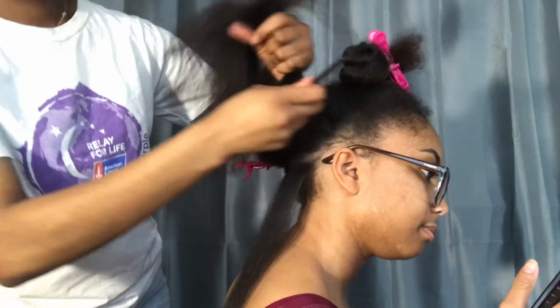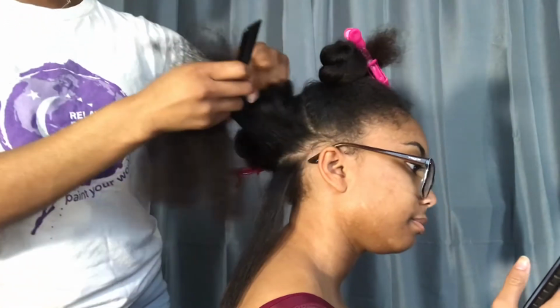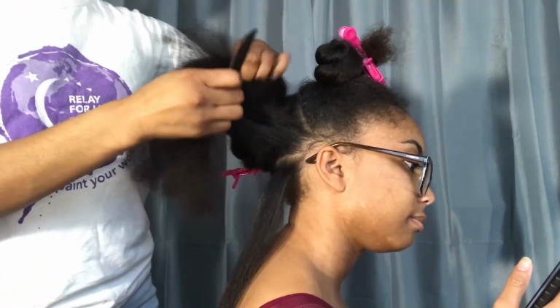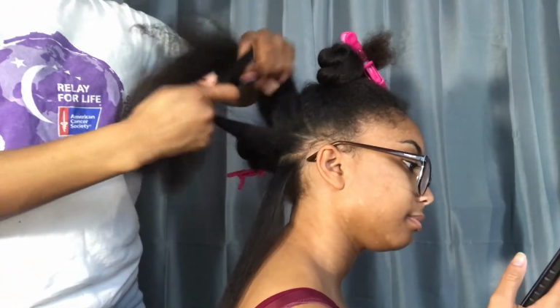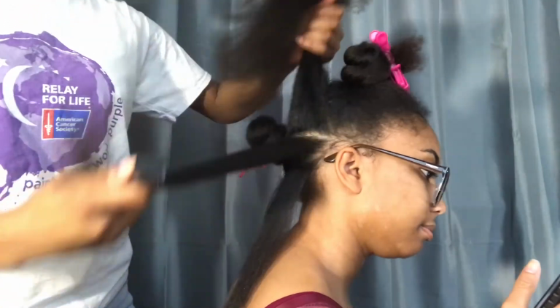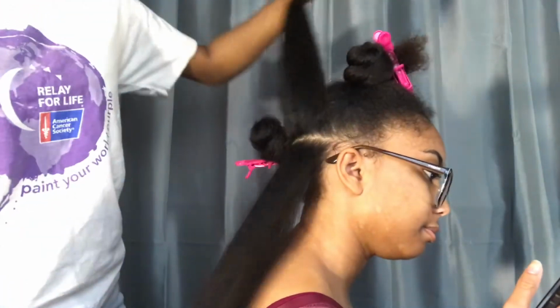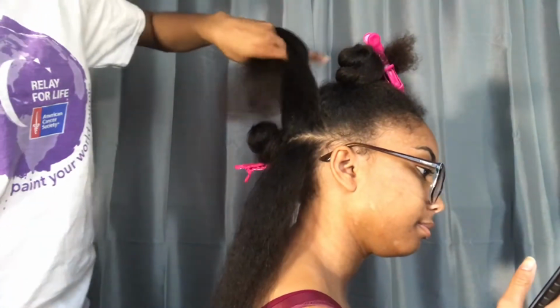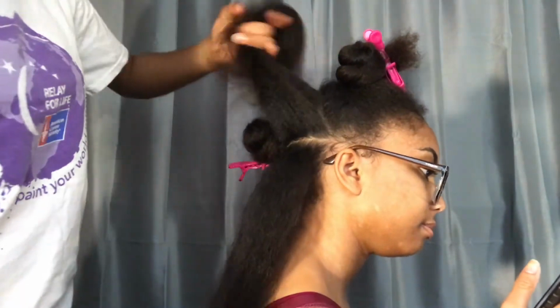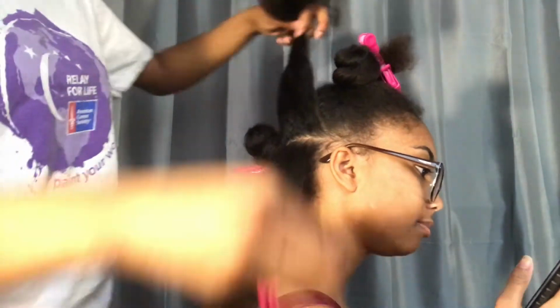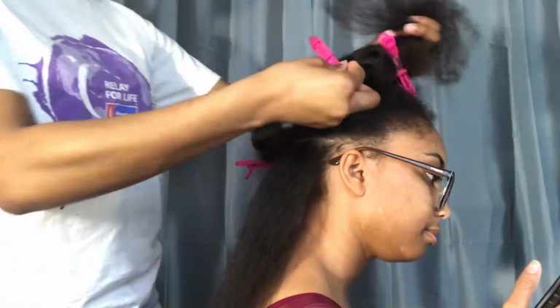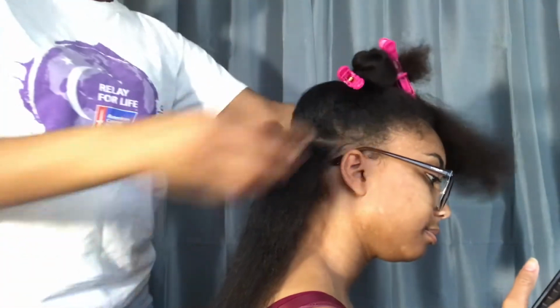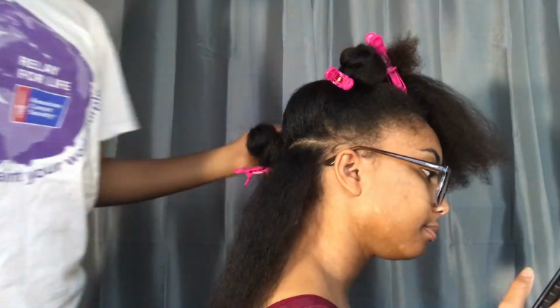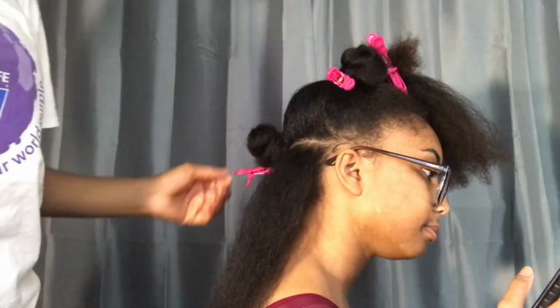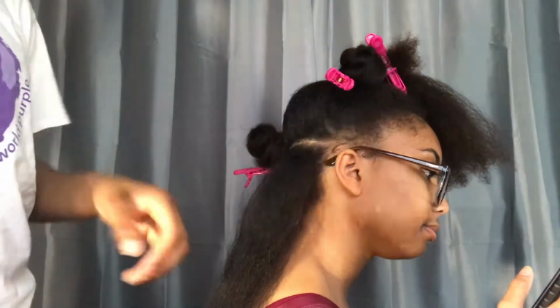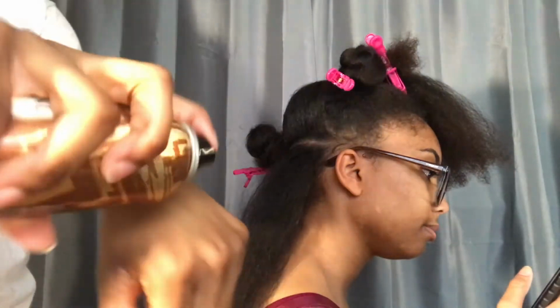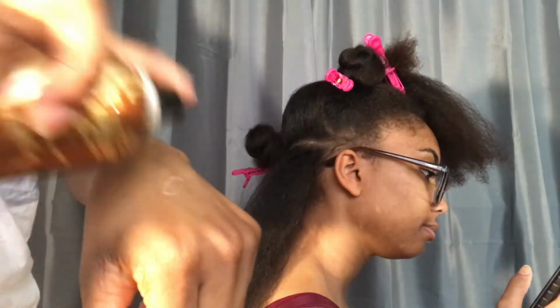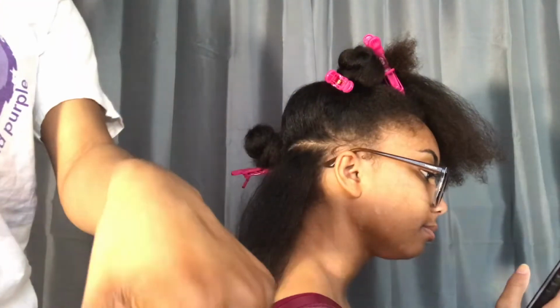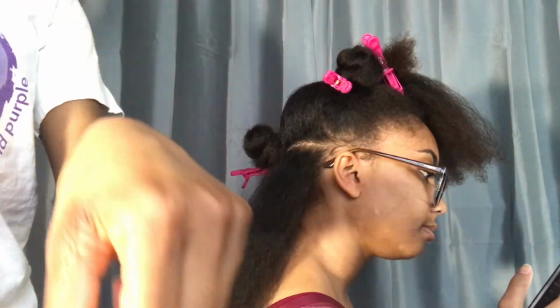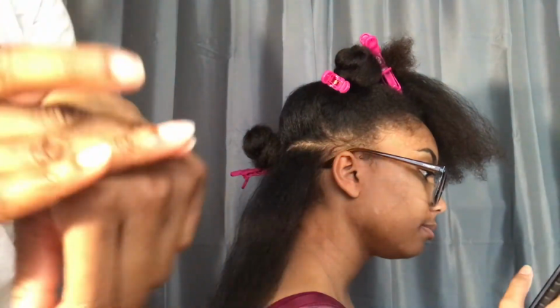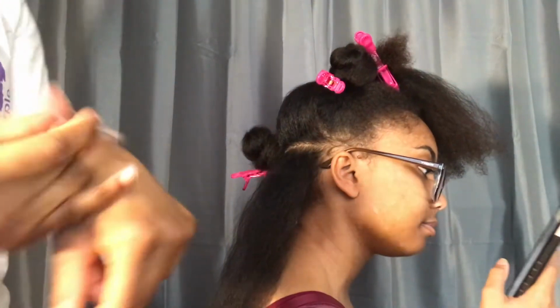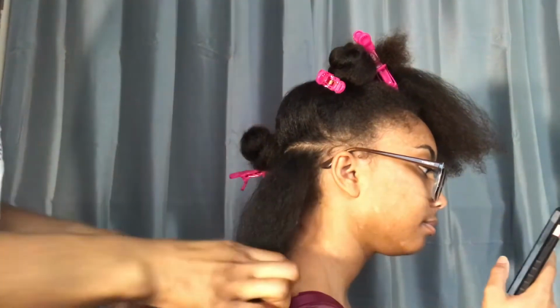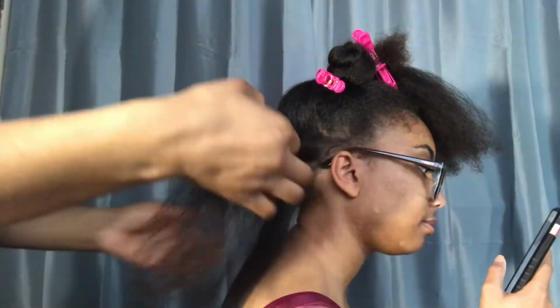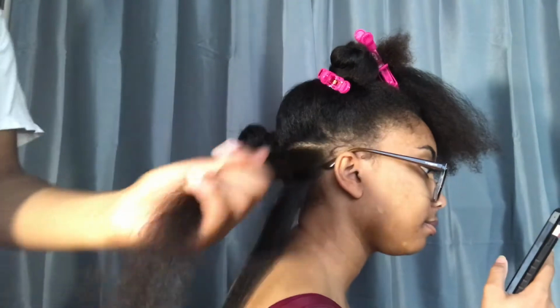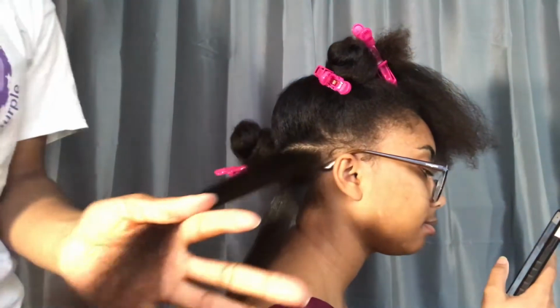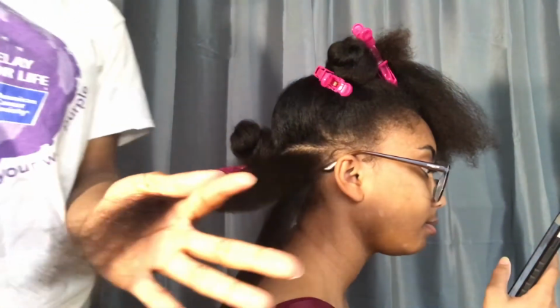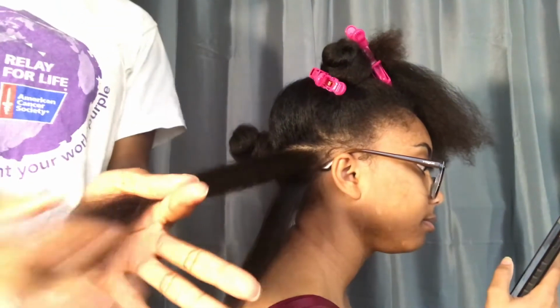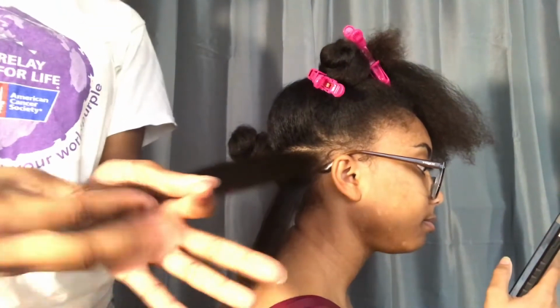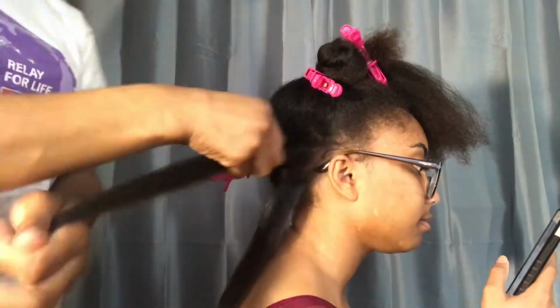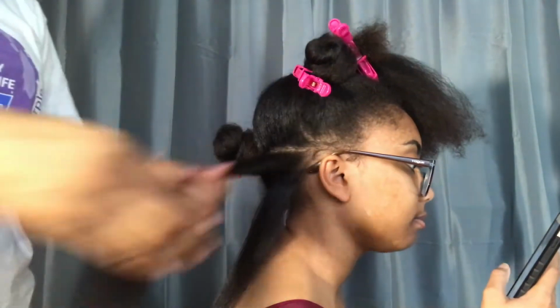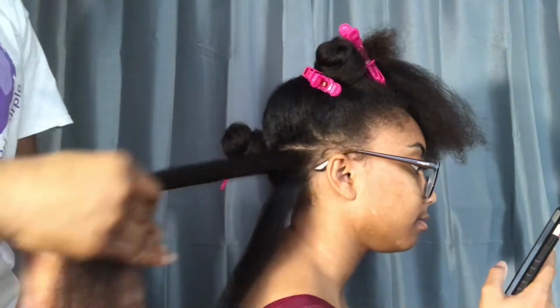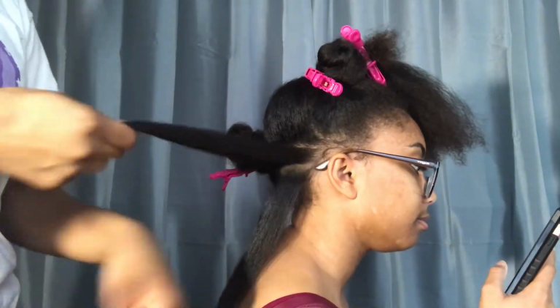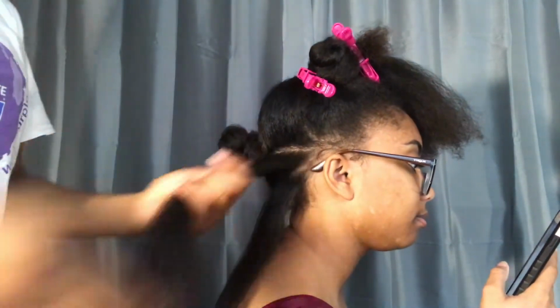Before I flat iron each section of her hair, I like to spray some Lizani Oil Sheen on the back of my hand. And I'm not spraying the oil sheen directly on her hair because I don't want it to weigh down, and I don't want the oil sheen and the flat iron together to create too much steam on her hair.